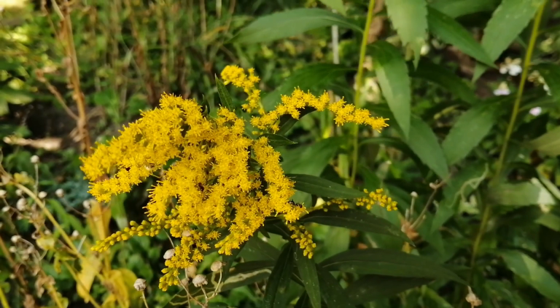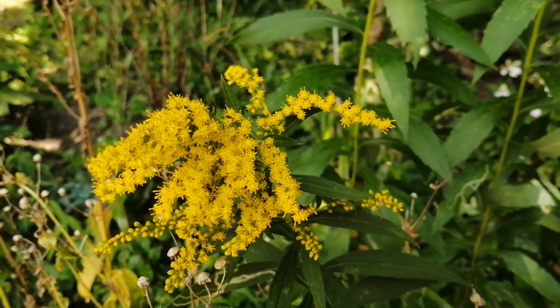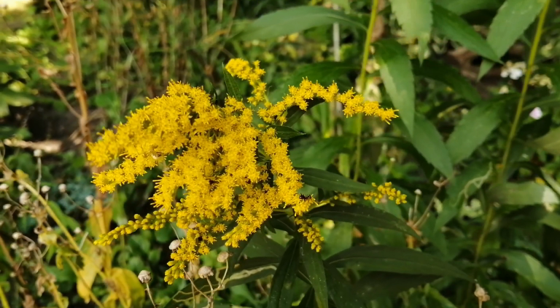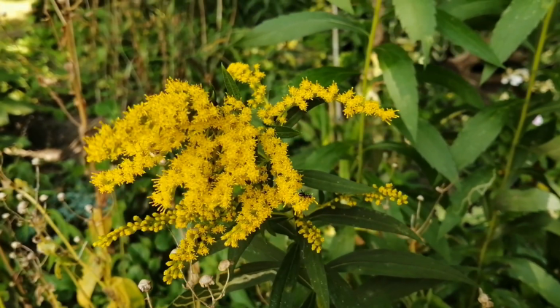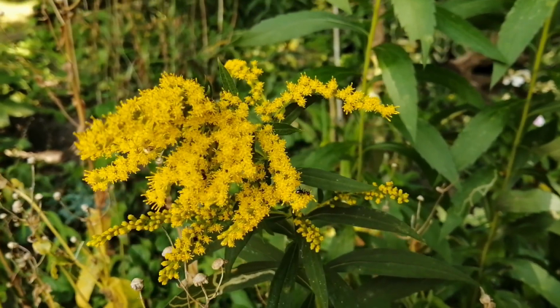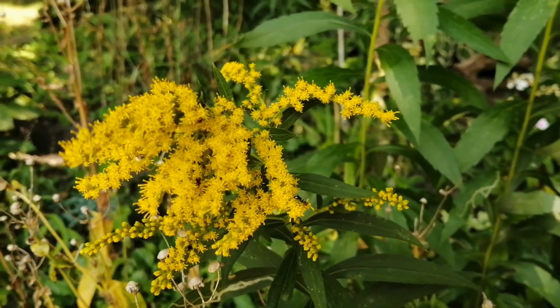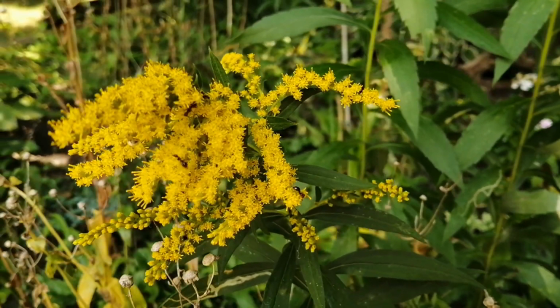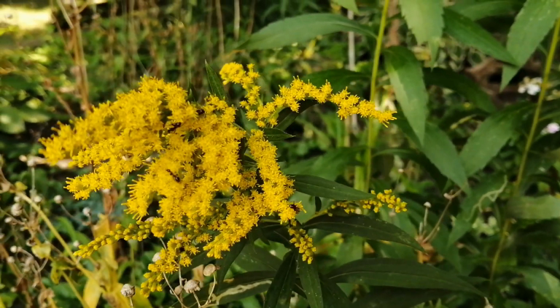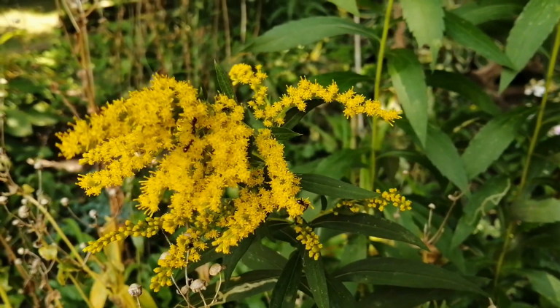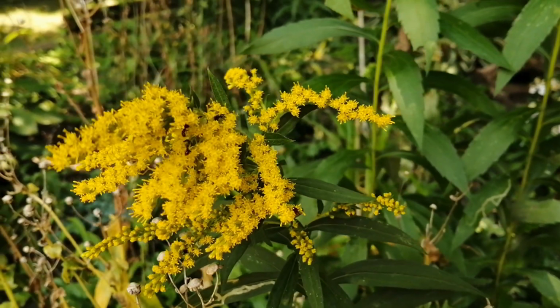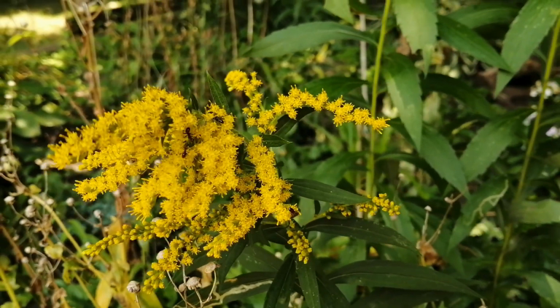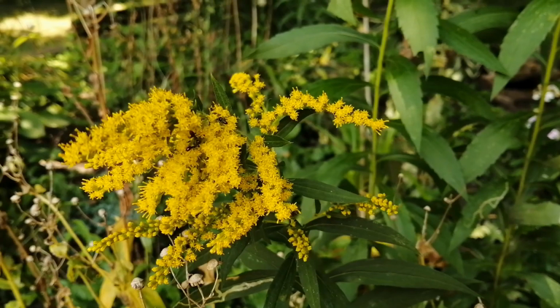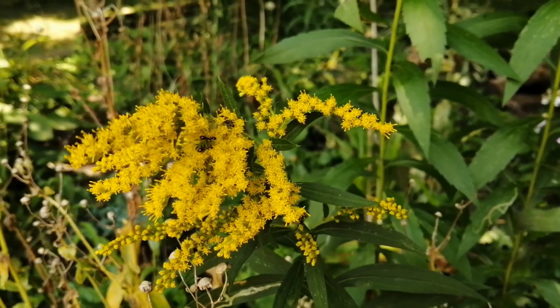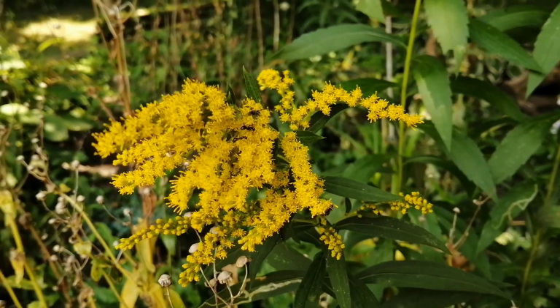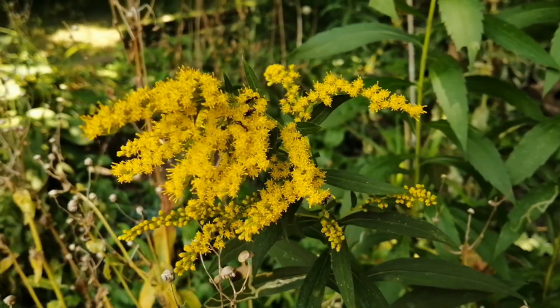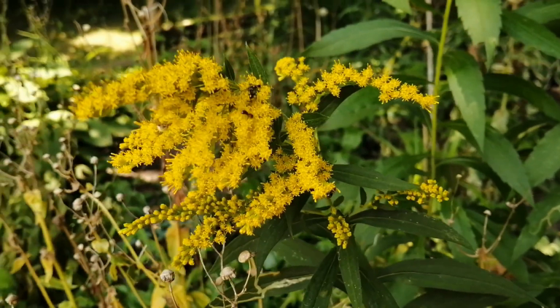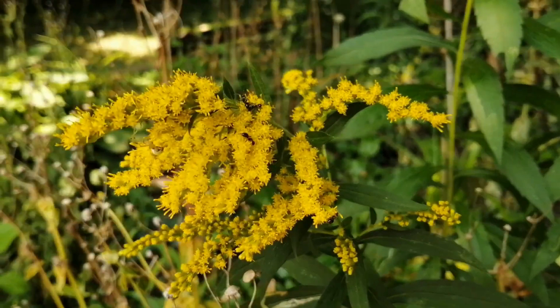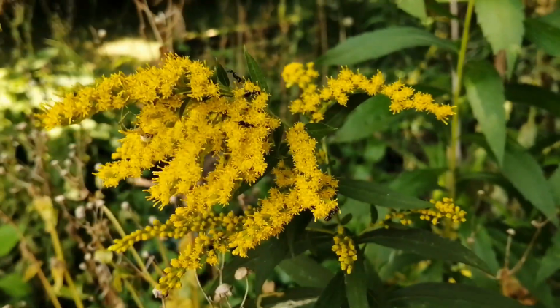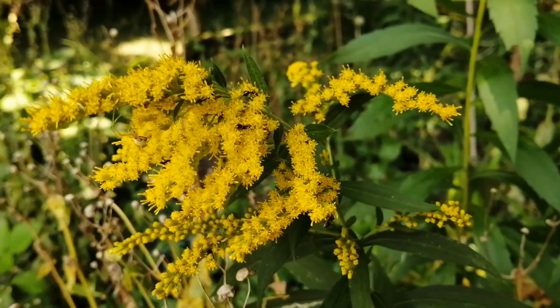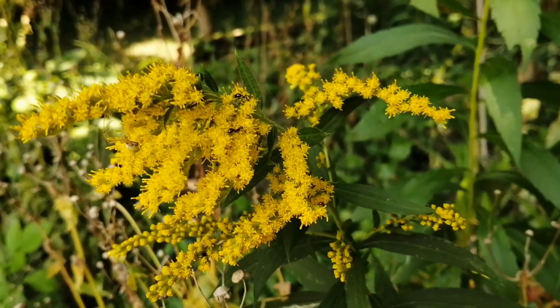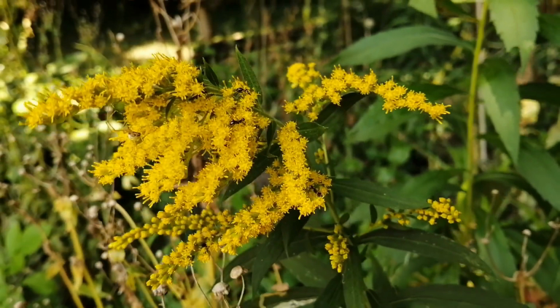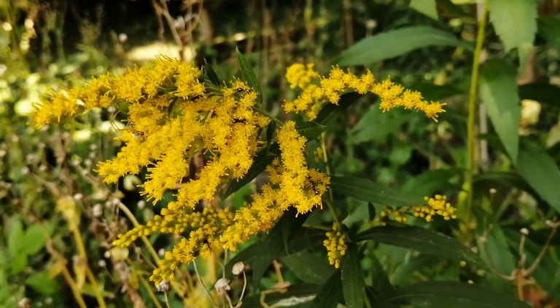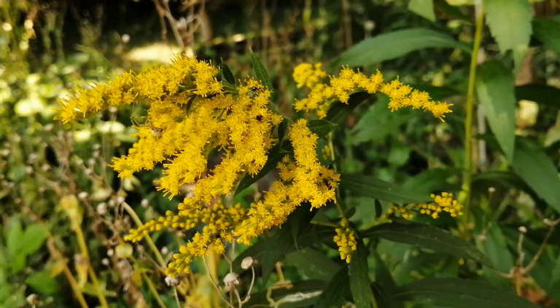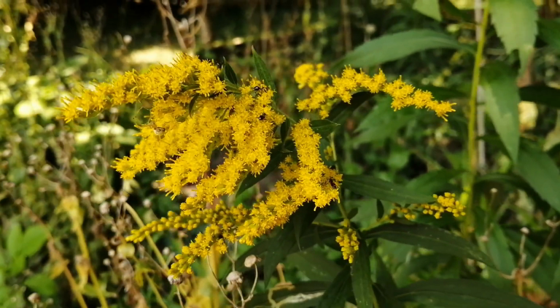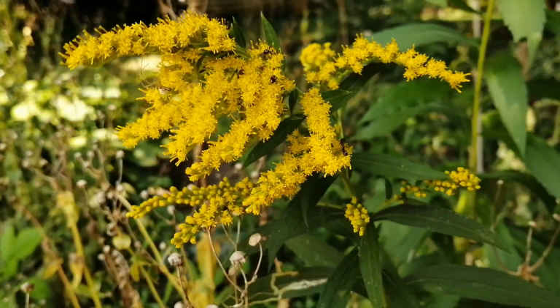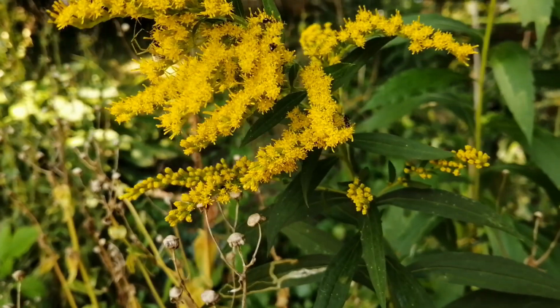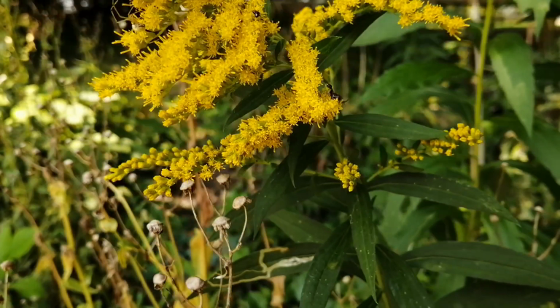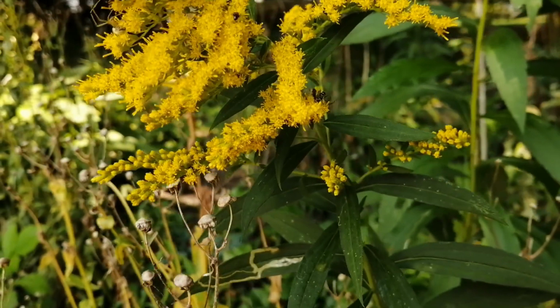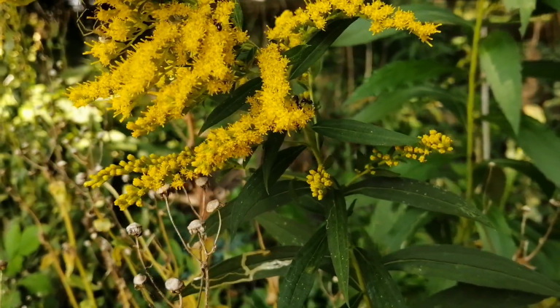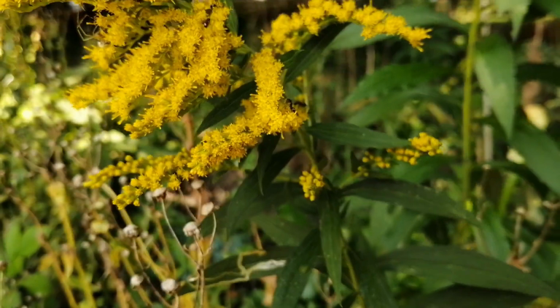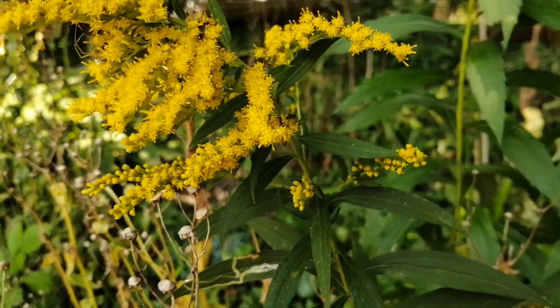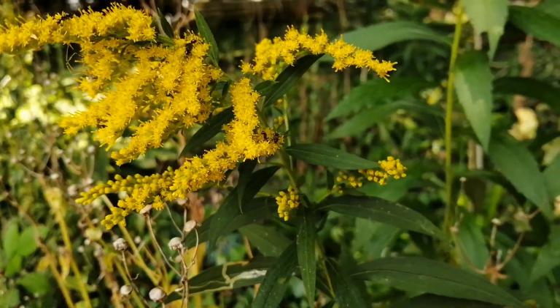Goldenrod is a perennial plant that is well known for its healing properties. It reproduces through its roots, bulbs, stems and by its seed, and does not actually cause seasonal allergies as many tend to believe.